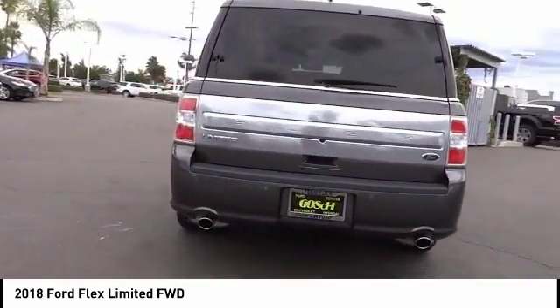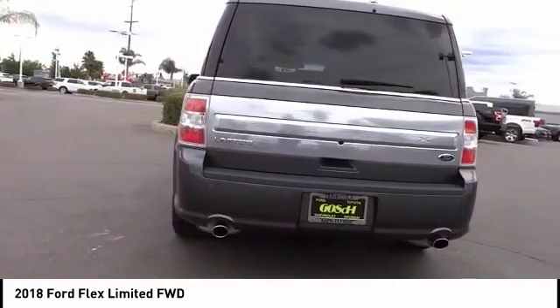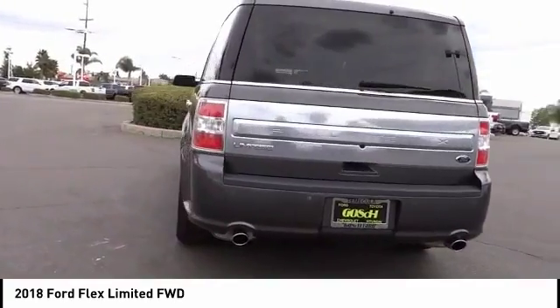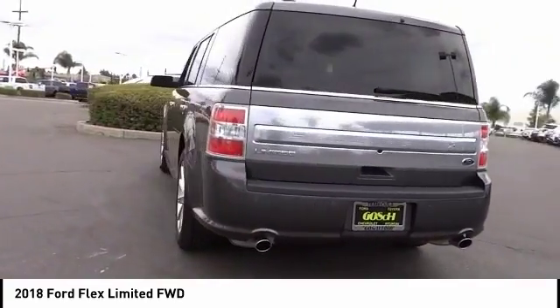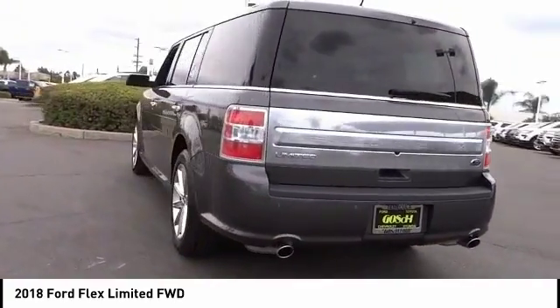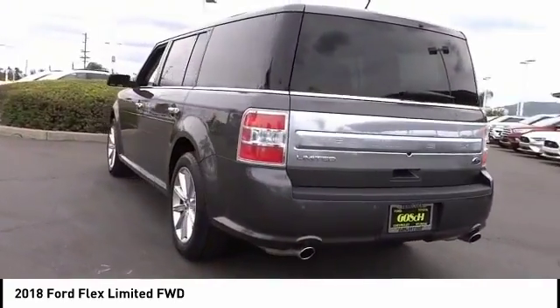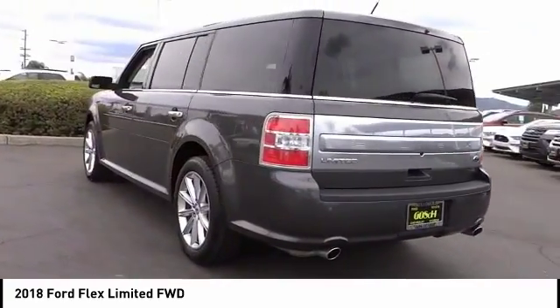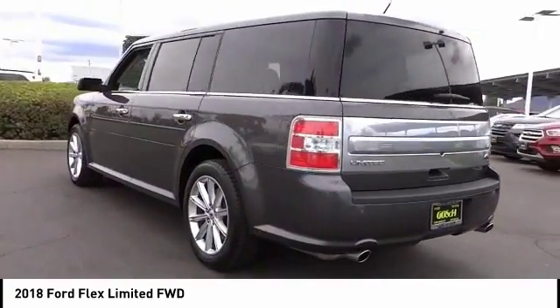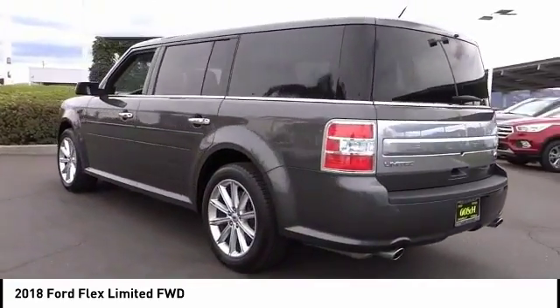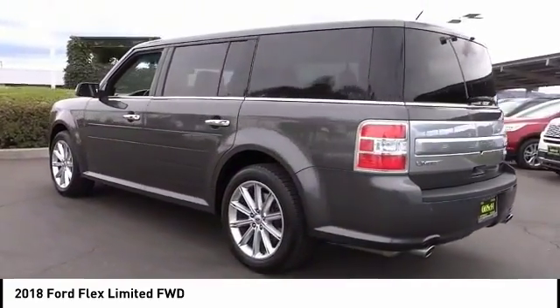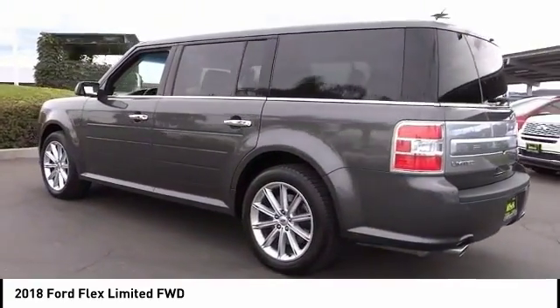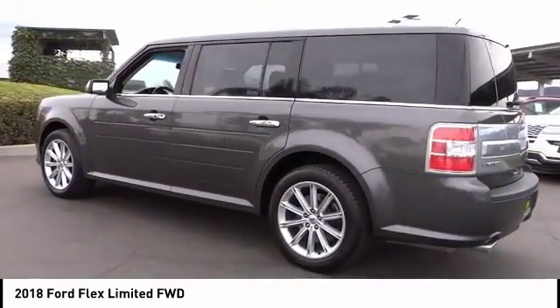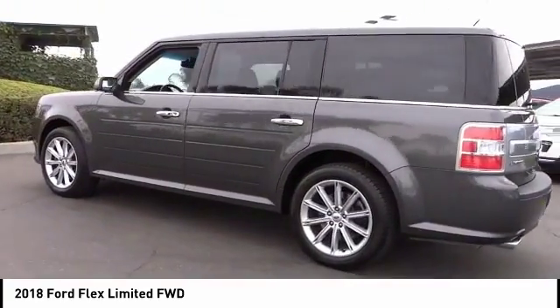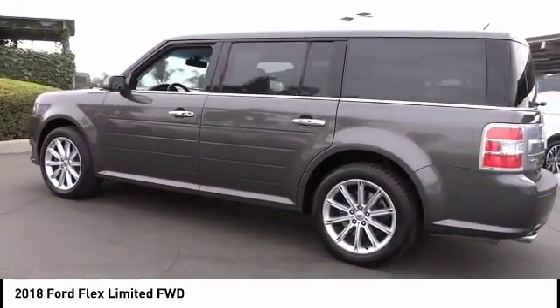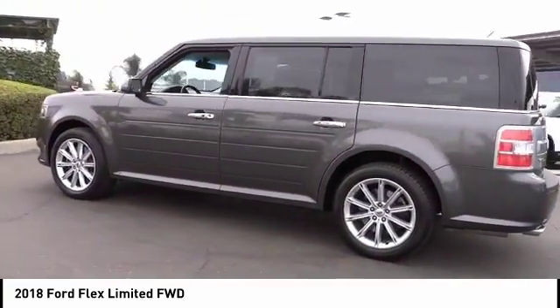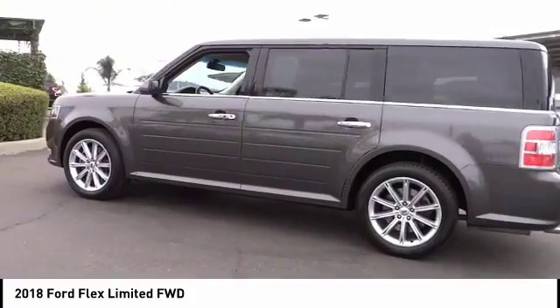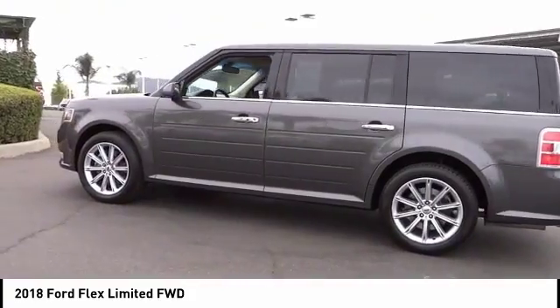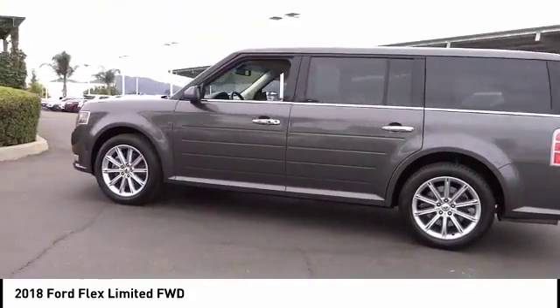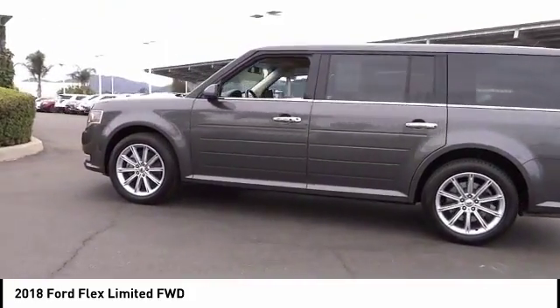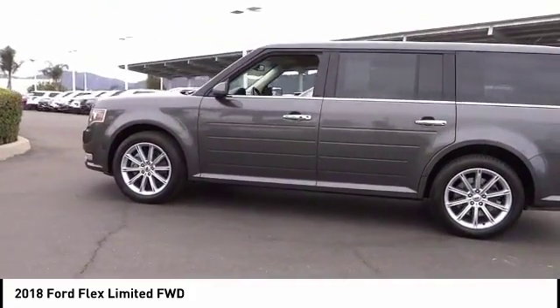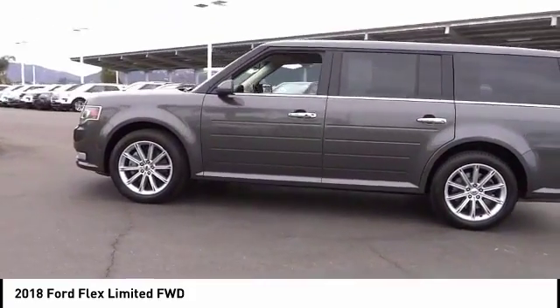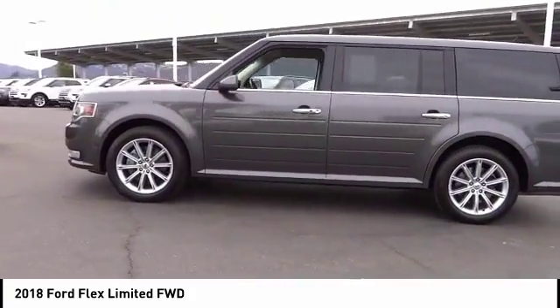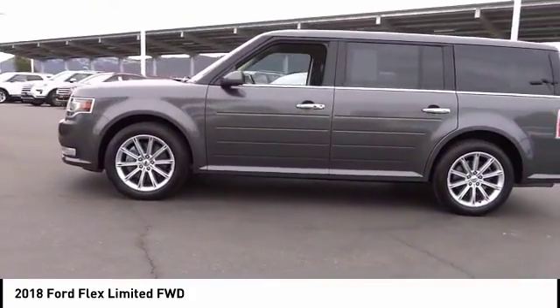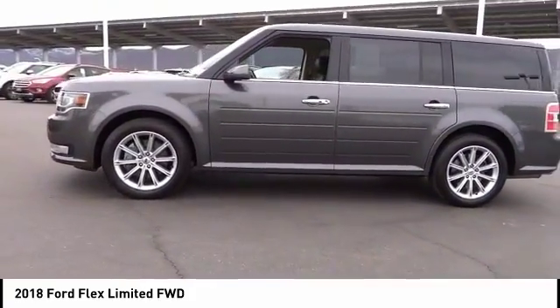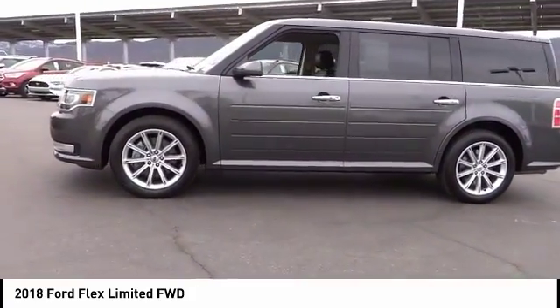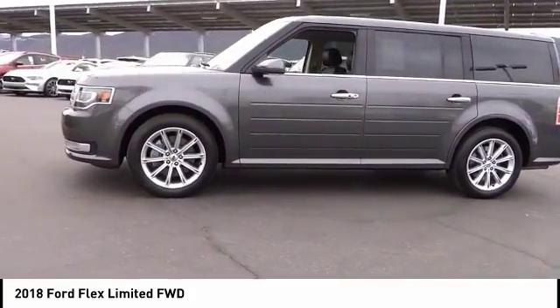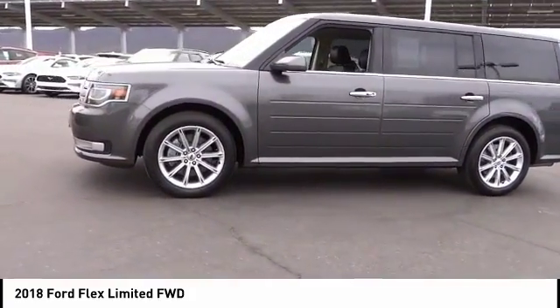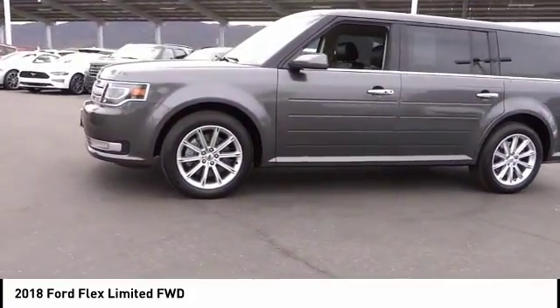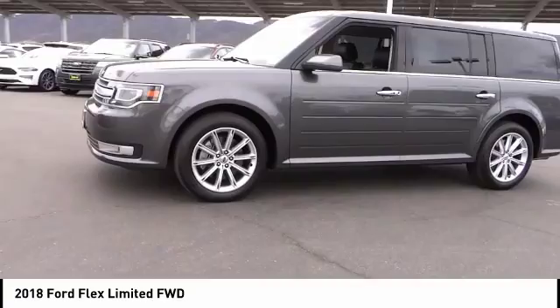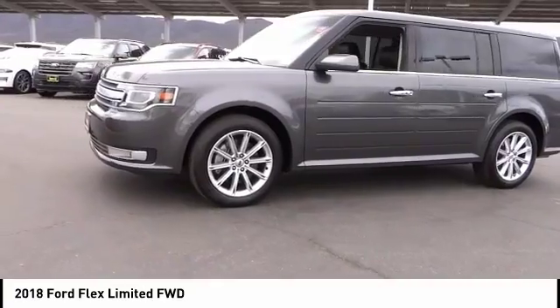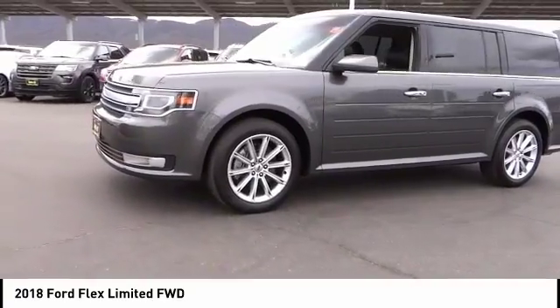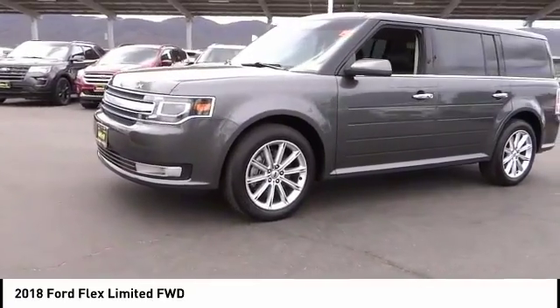This vehicle has less than 35,000 miles. Here are some of this vehicle's great options: power passenger seat, navigation system, traction control, power lift gate, dual airbags.